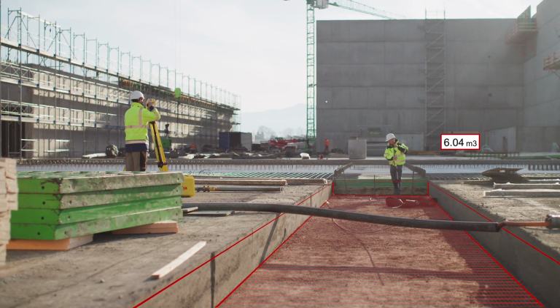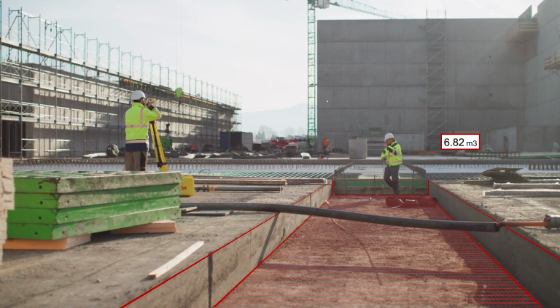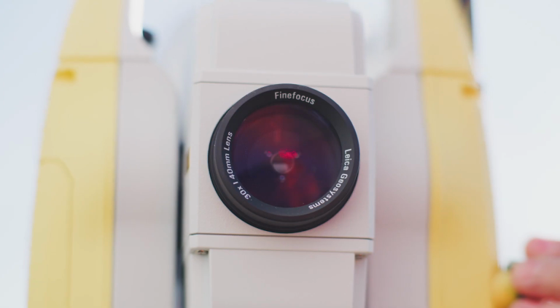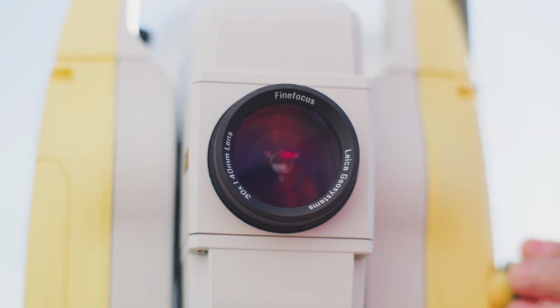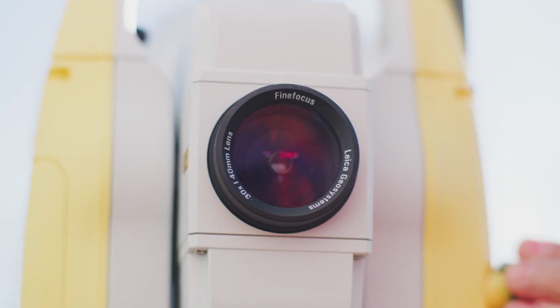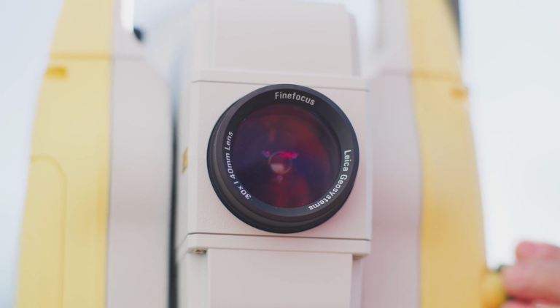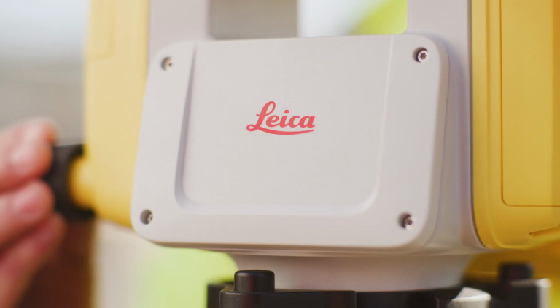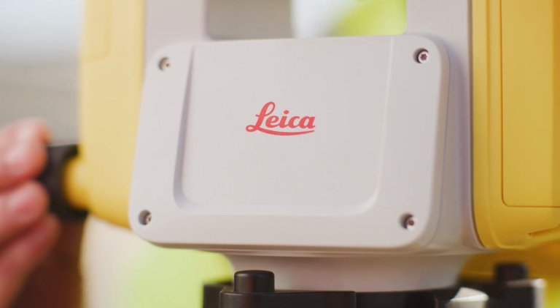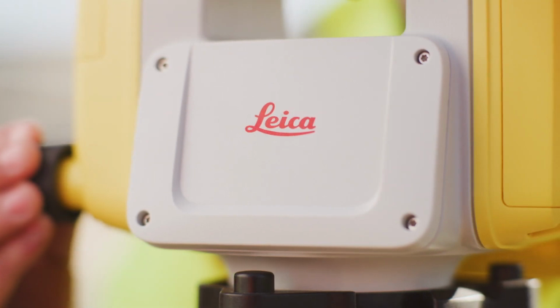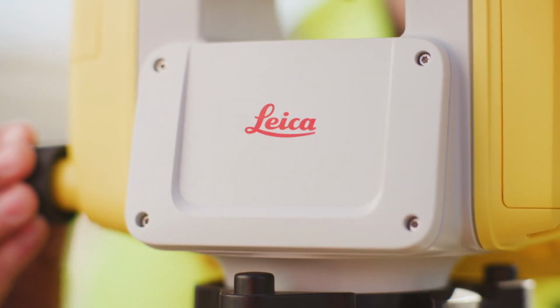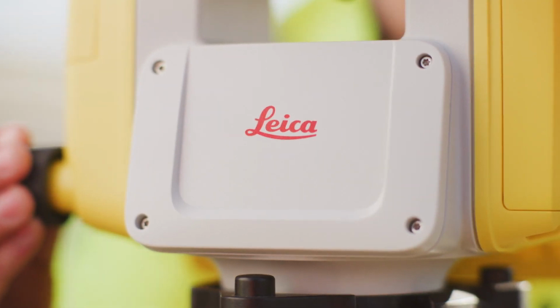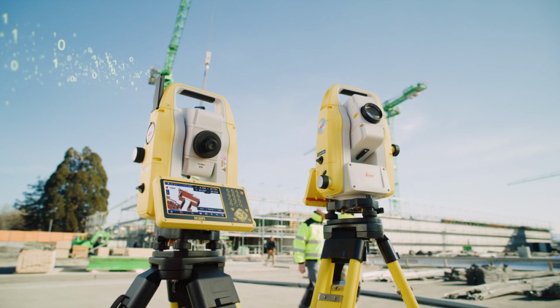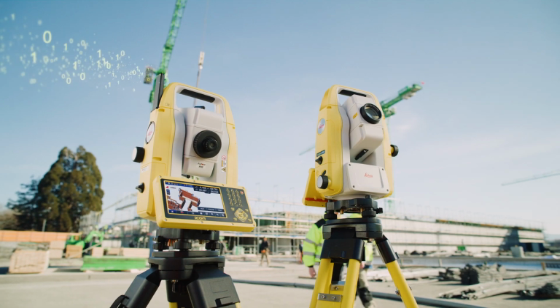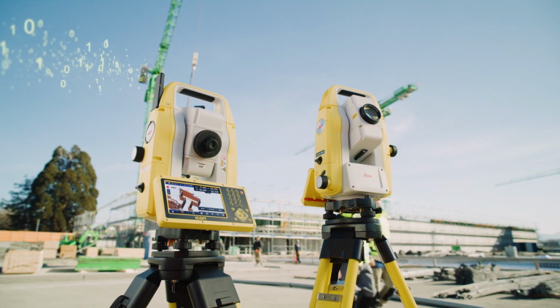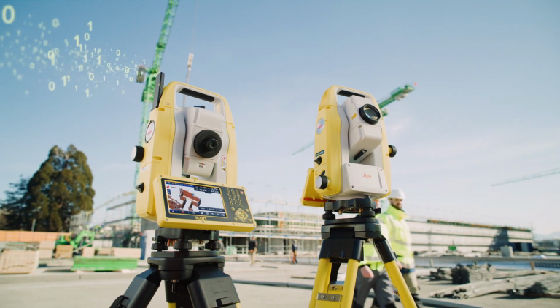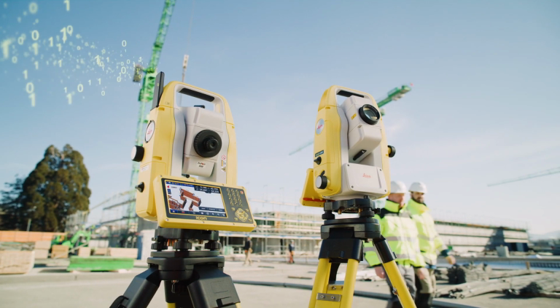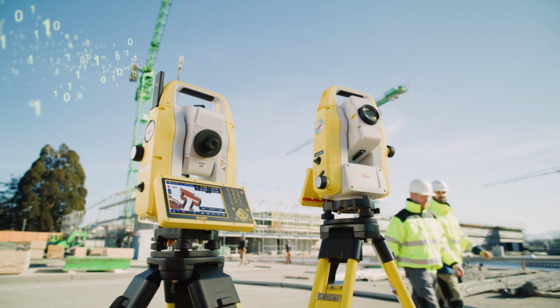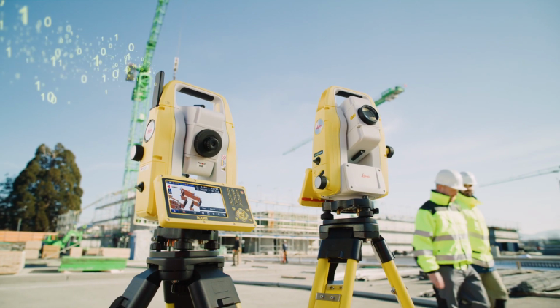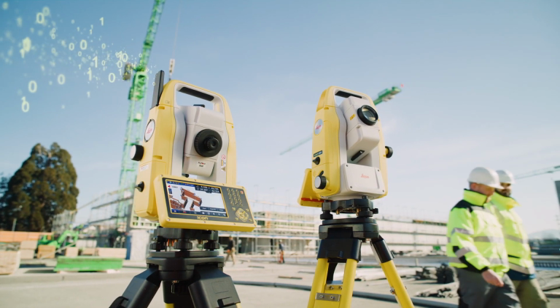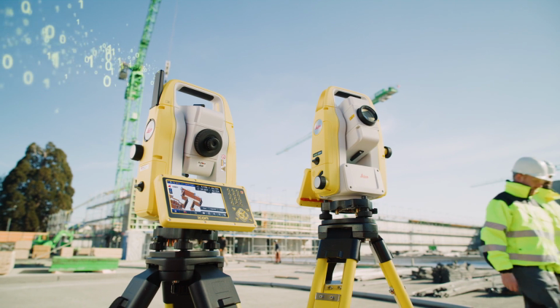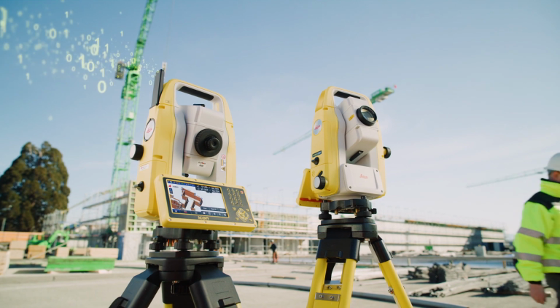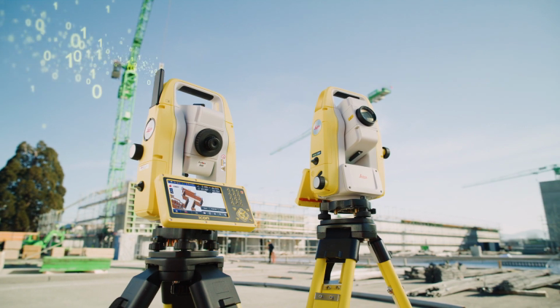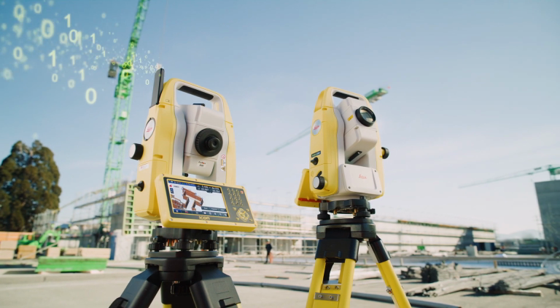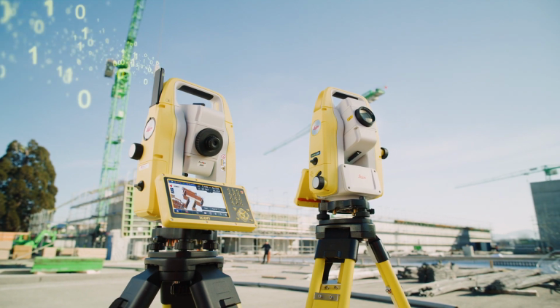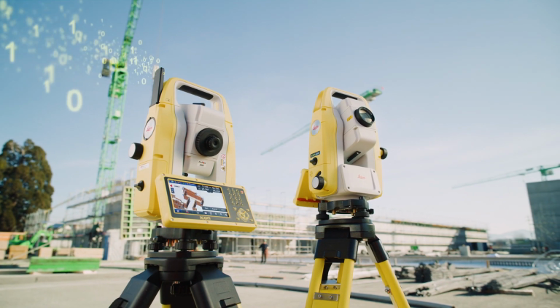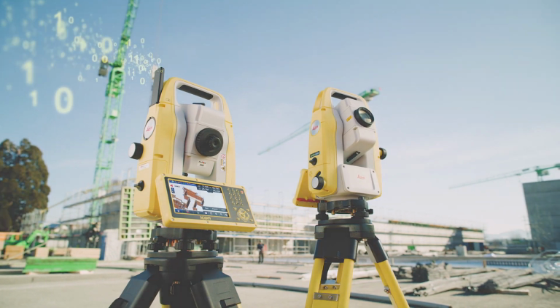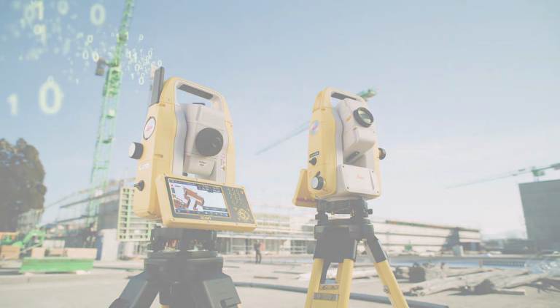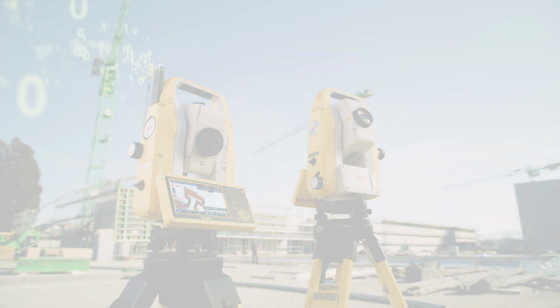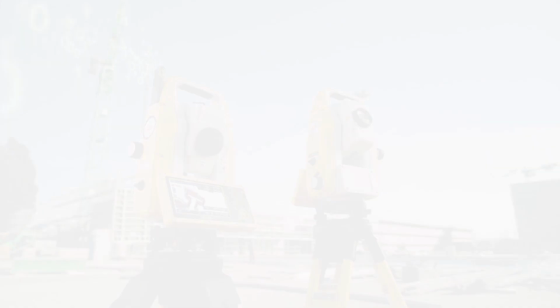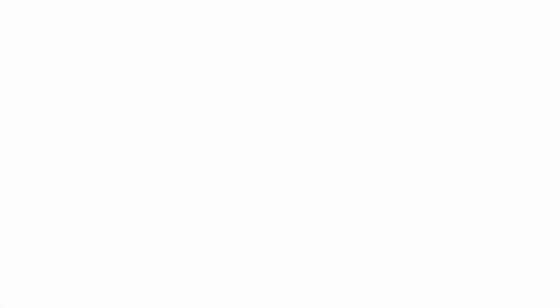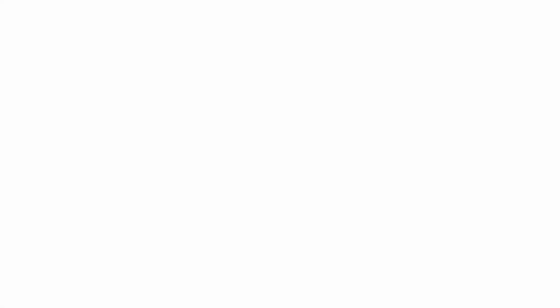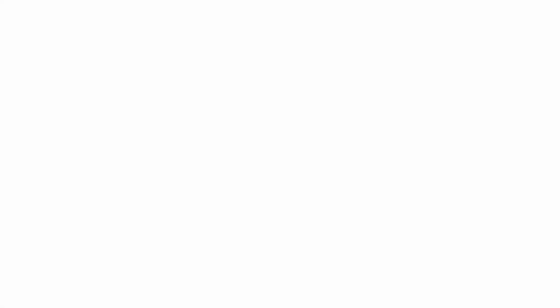Work smarter and quicker on site and back at the office. Go digital with Leica Icon Manual Total Stations. Digital construction made simple and efficient.